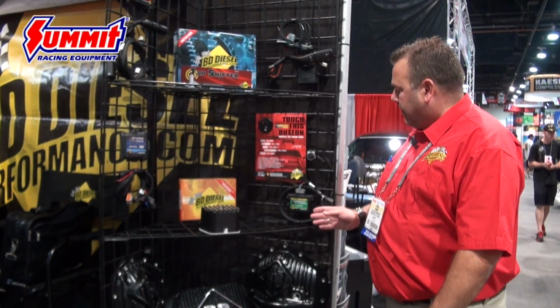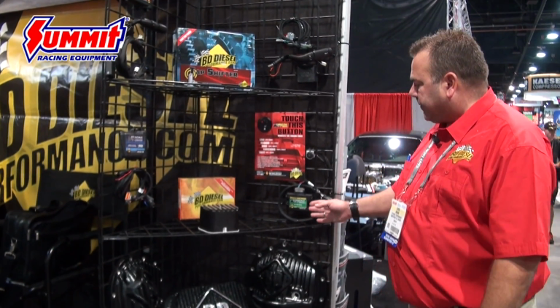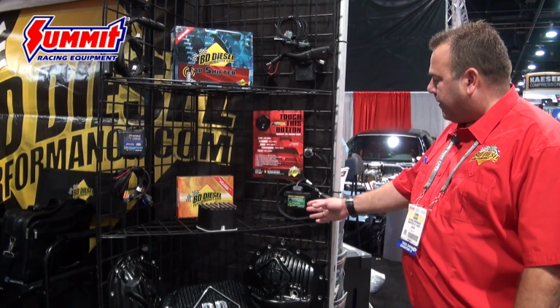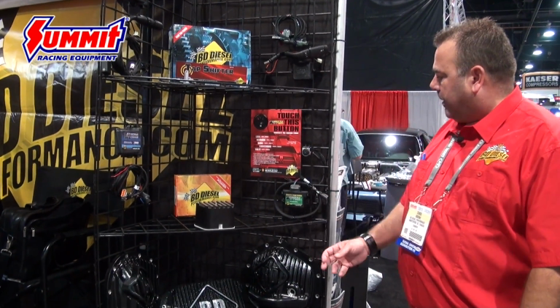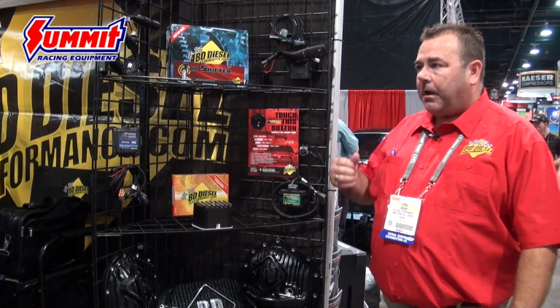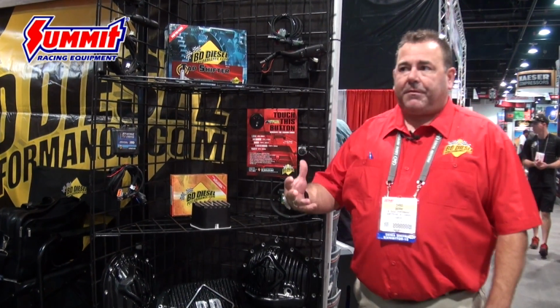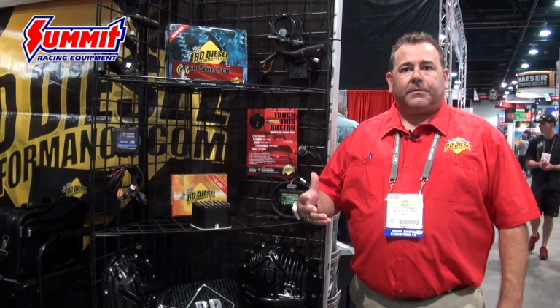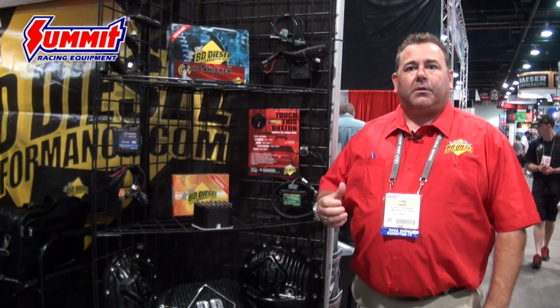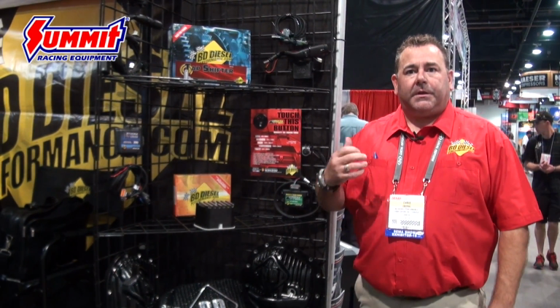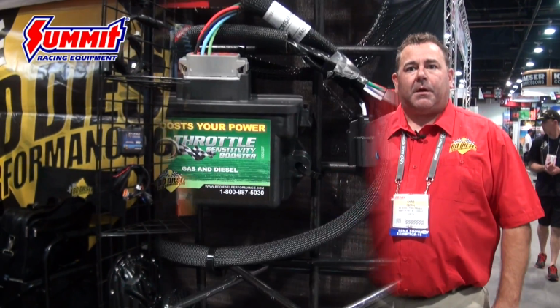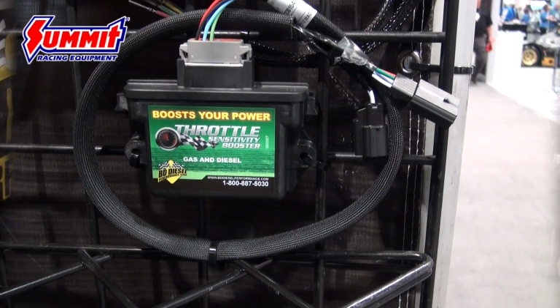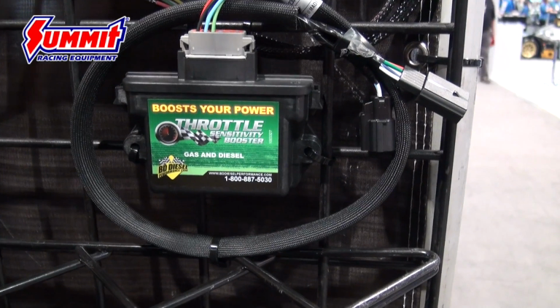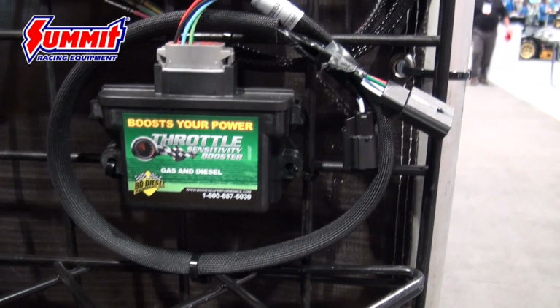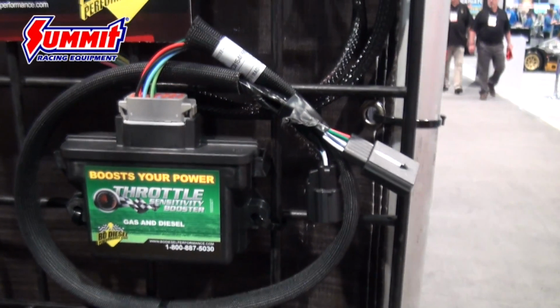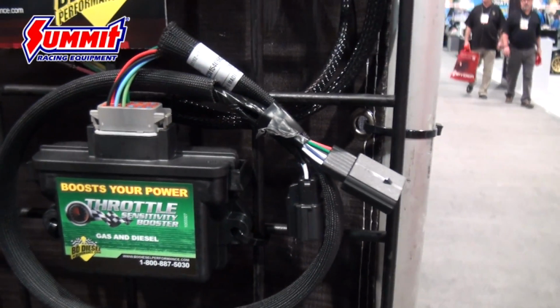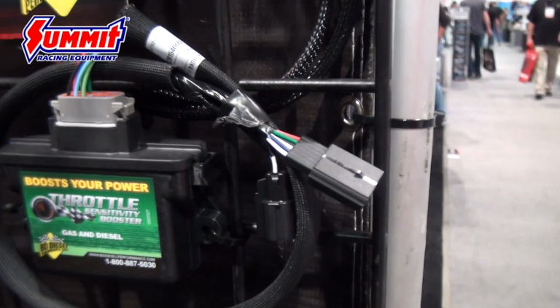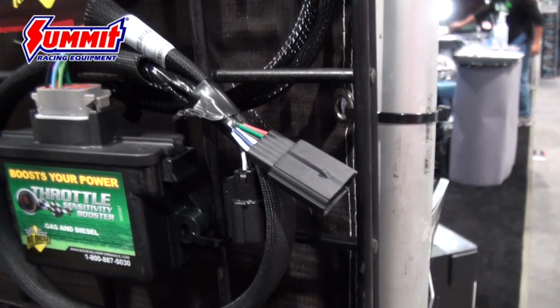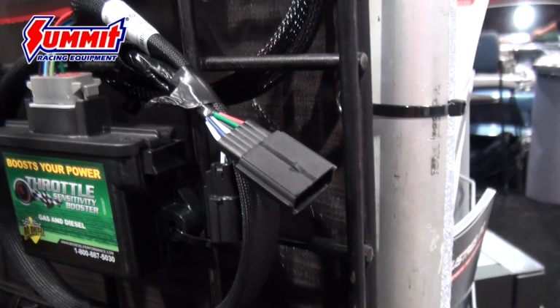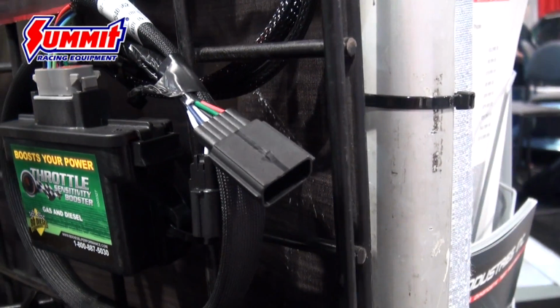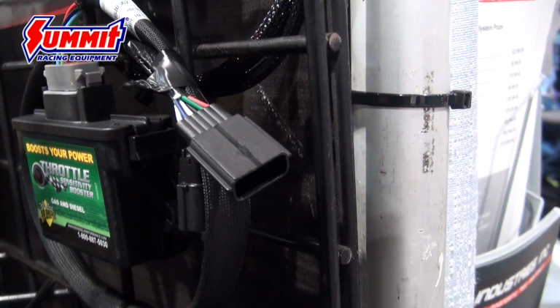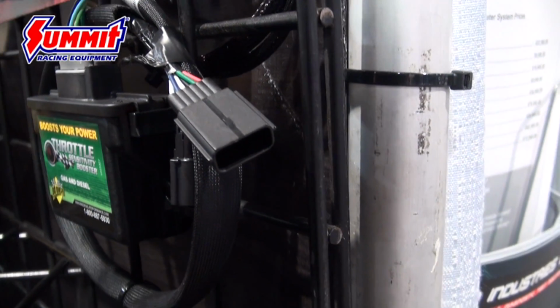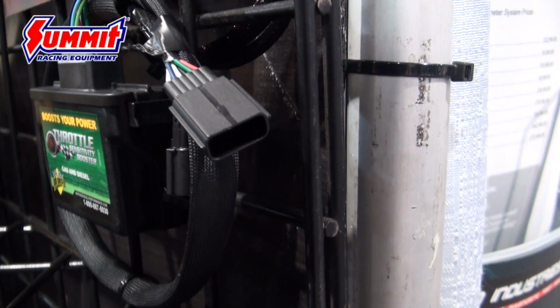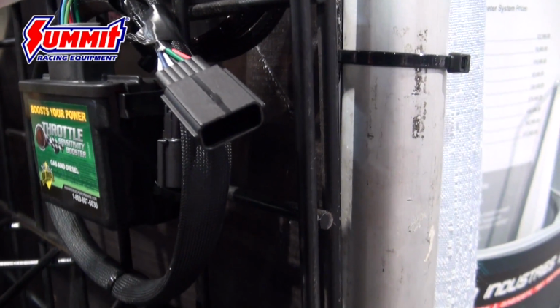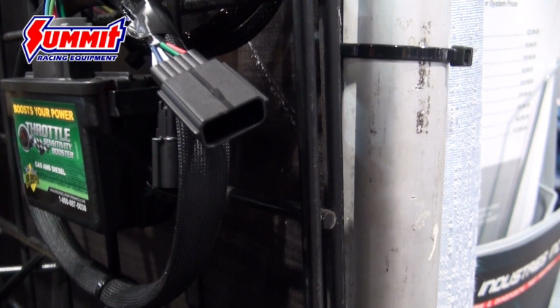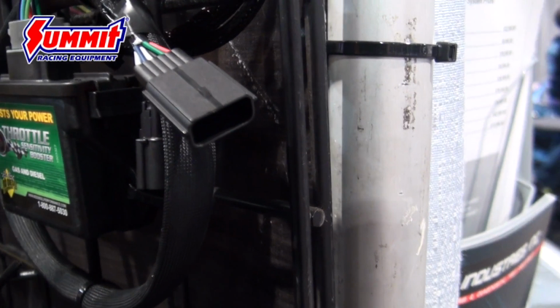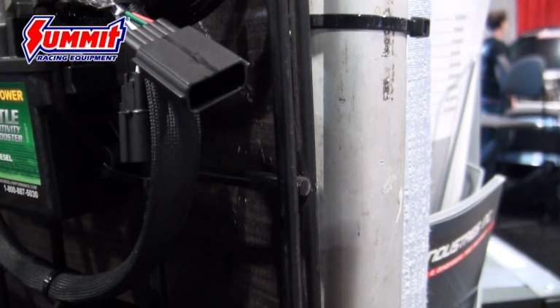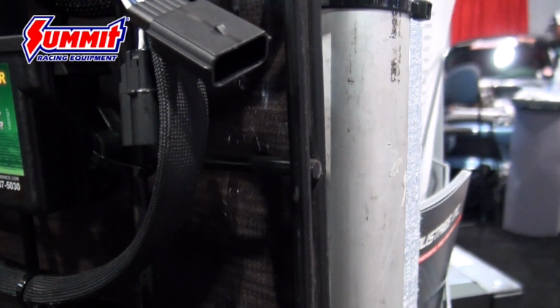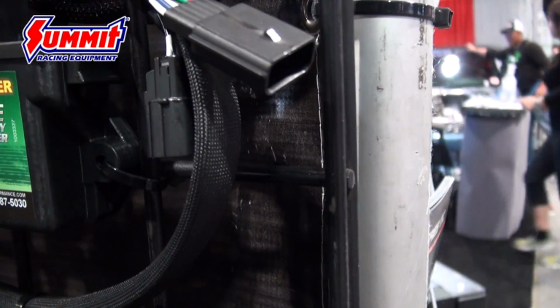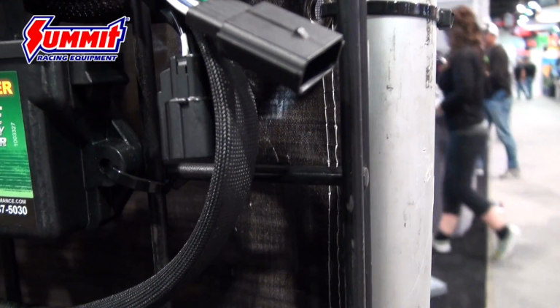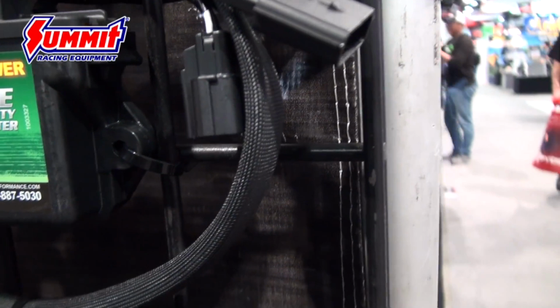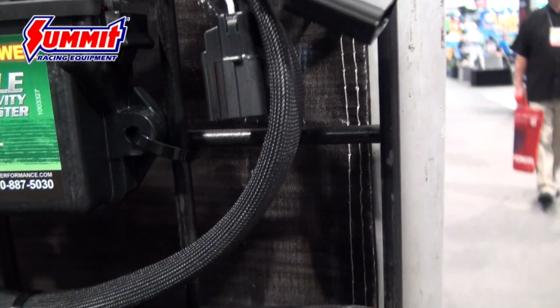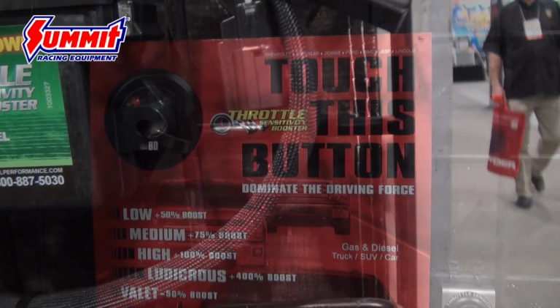The throttle sensitivity module amplifies the signal going to the ECM from your throttle pedal and gives you a quicker, more snappy throttle response. The module is very easy to install — it just plugs into the throttle pedal.